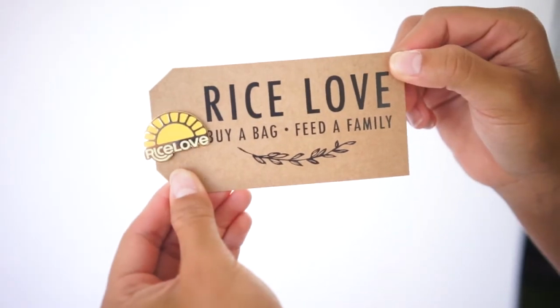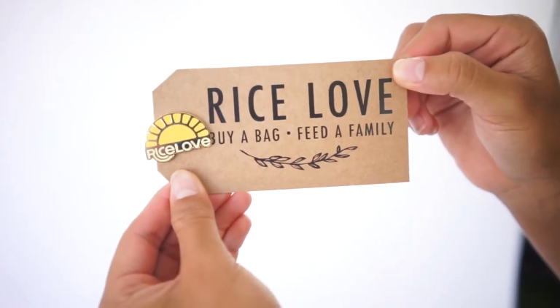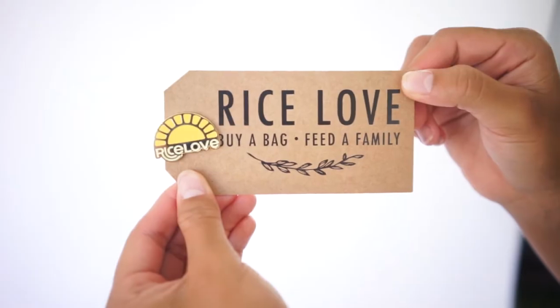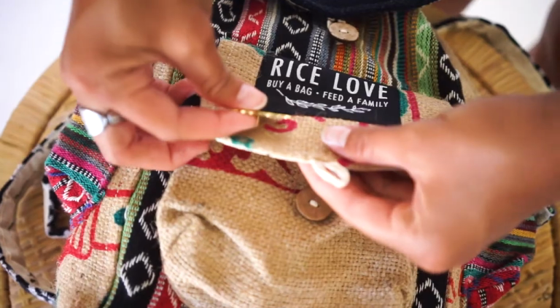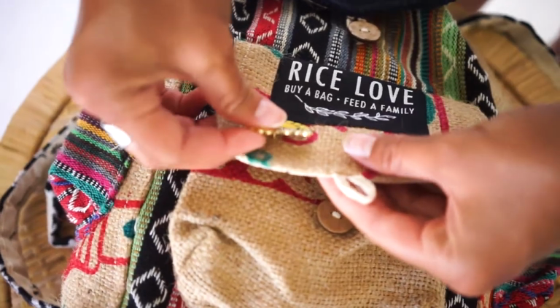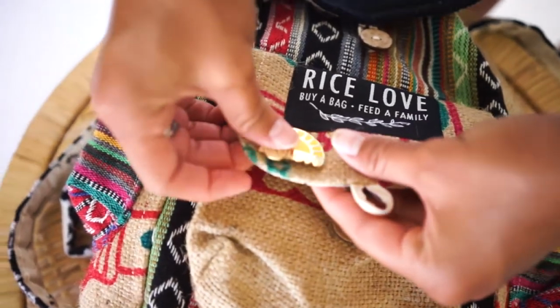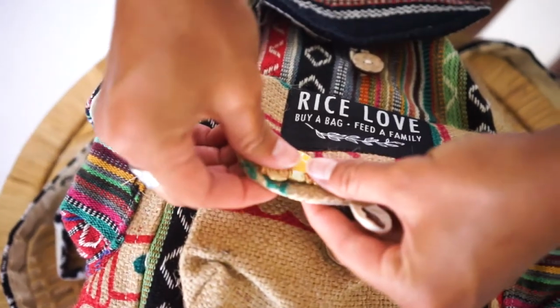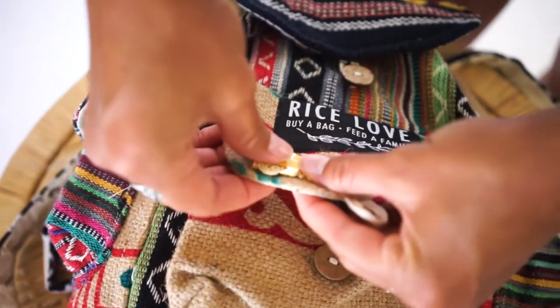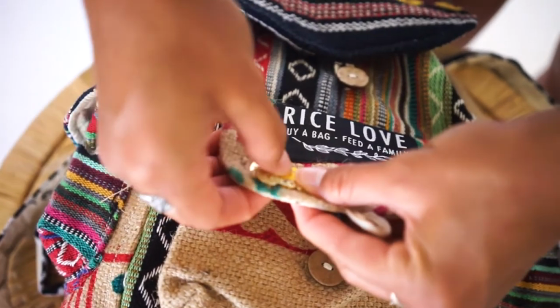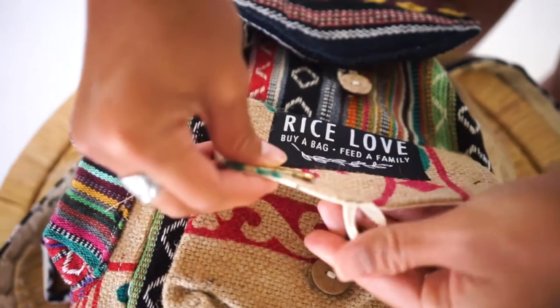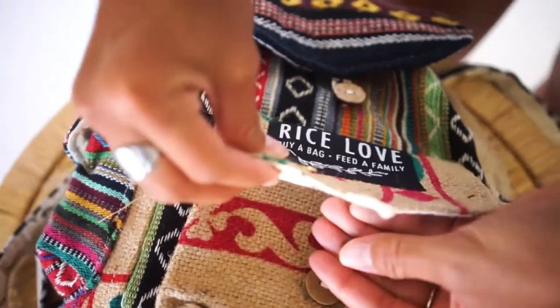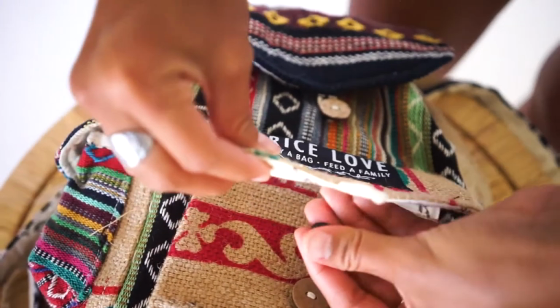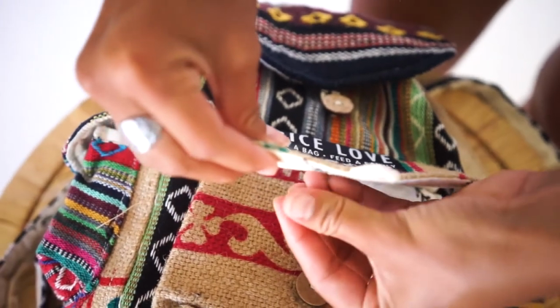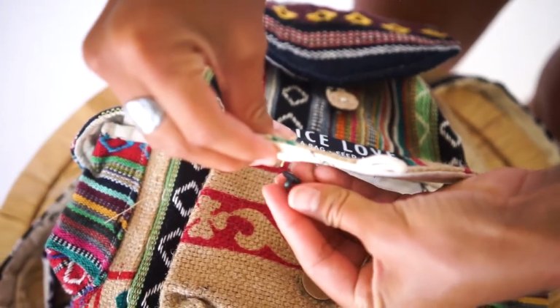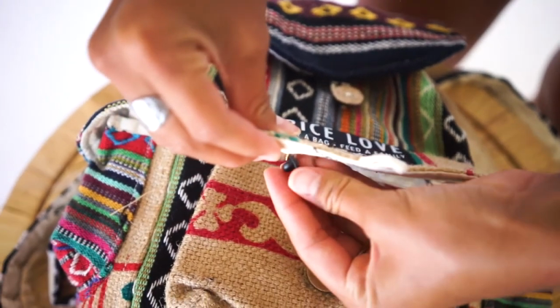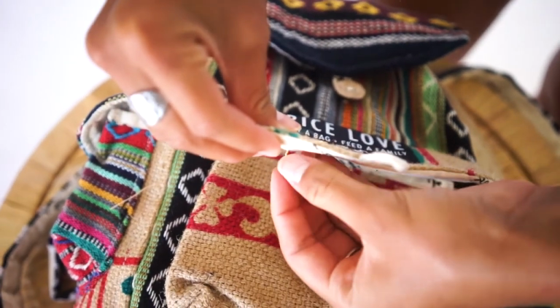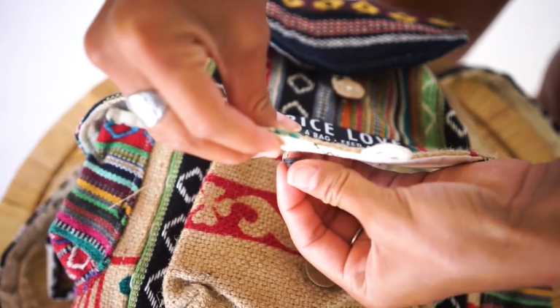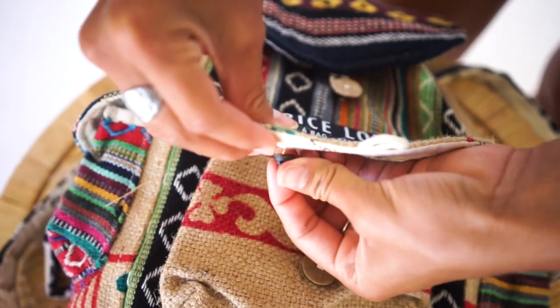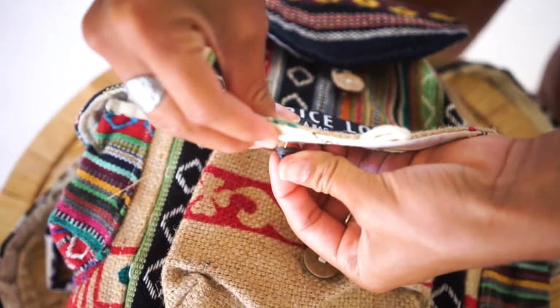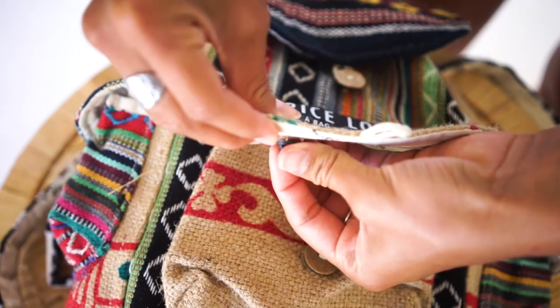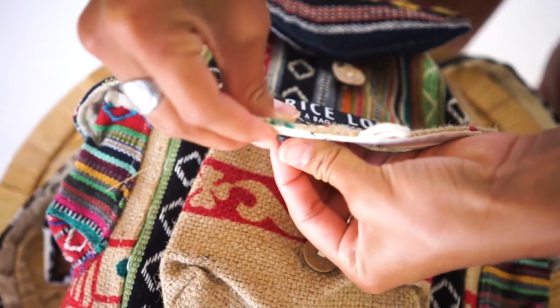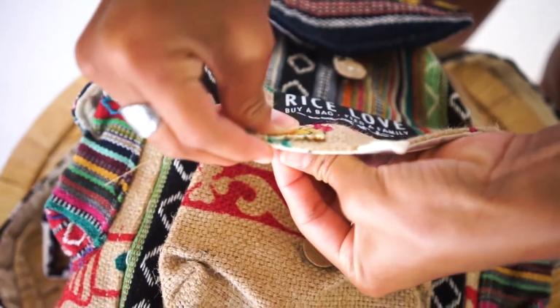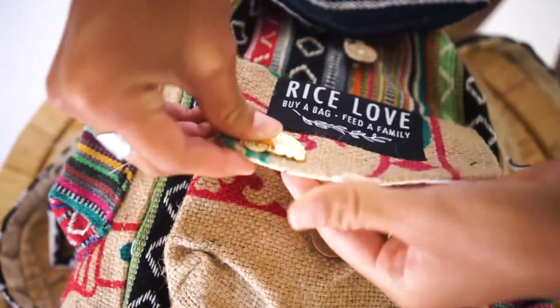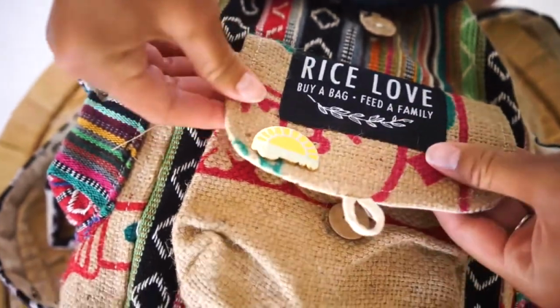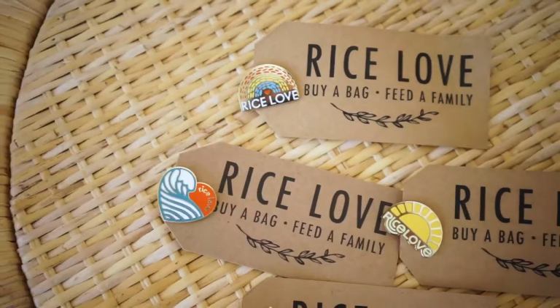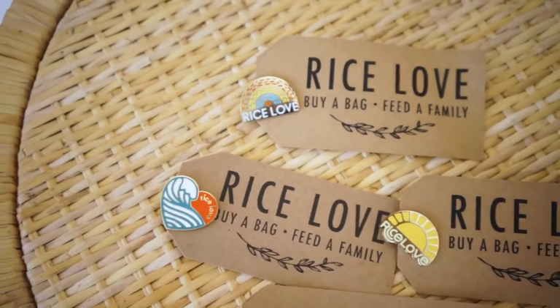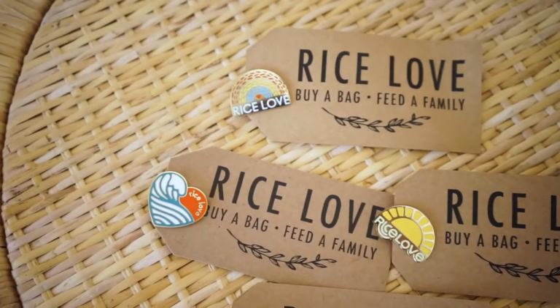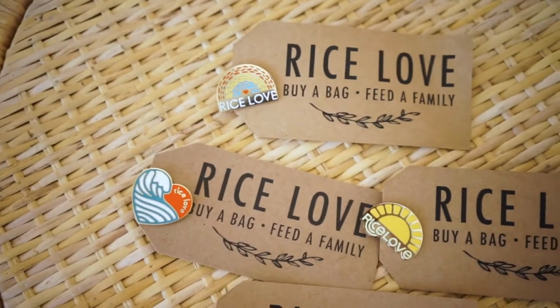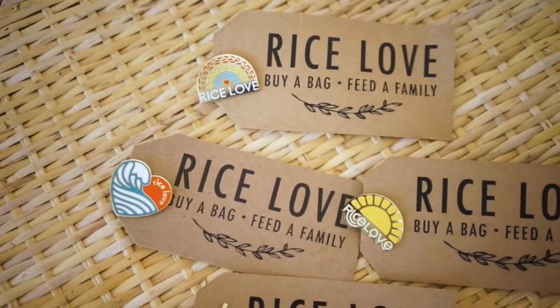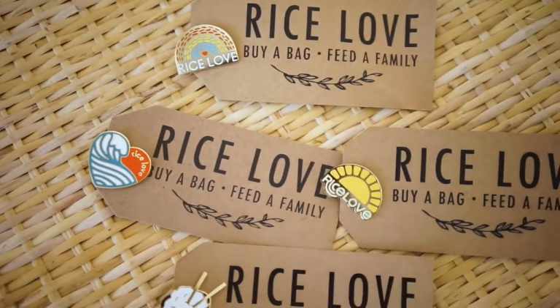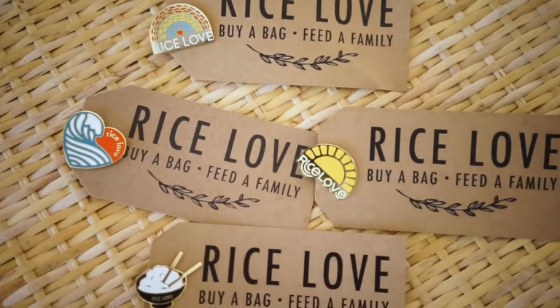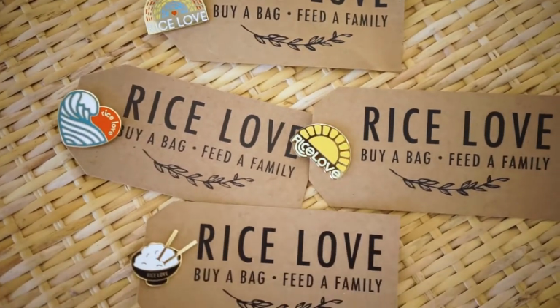They're made of brass, so they have a gold-looking finish with a black rubber backing. You can put them on your bag, on your clothes, or in your collection just to look at.